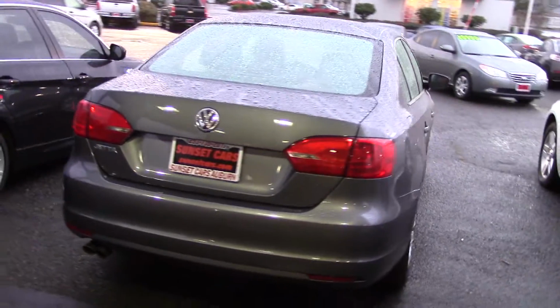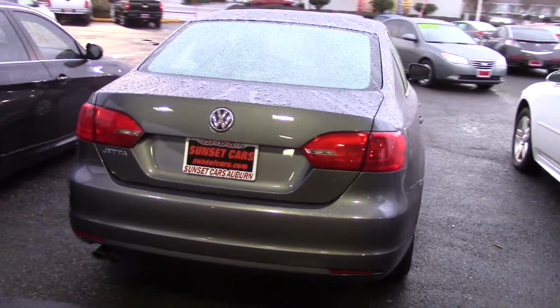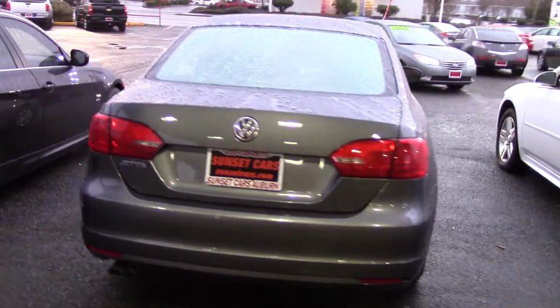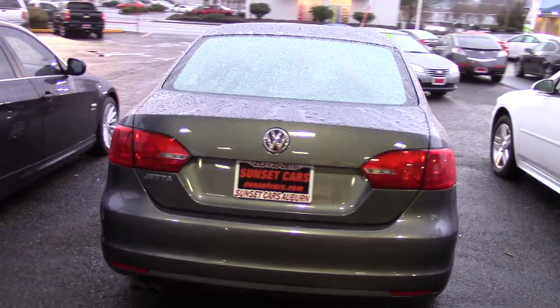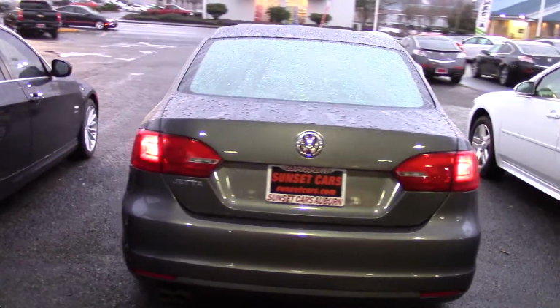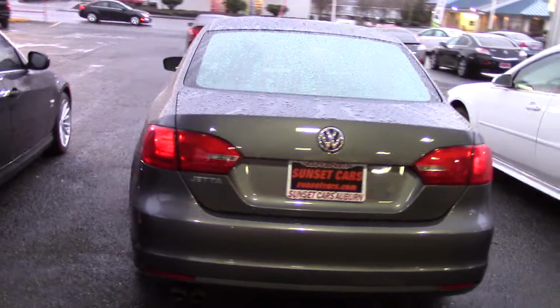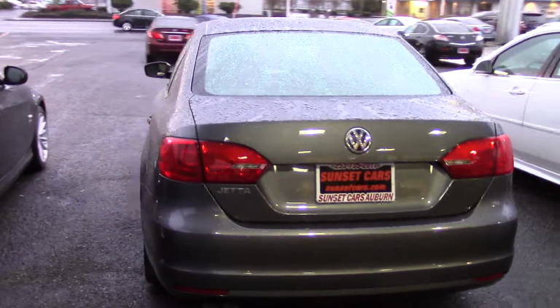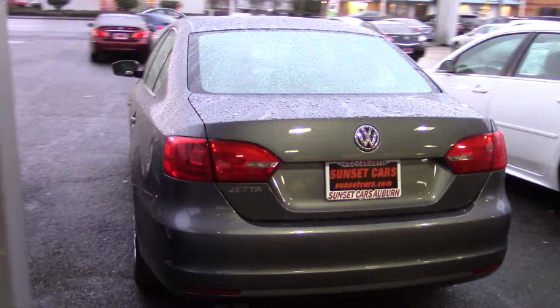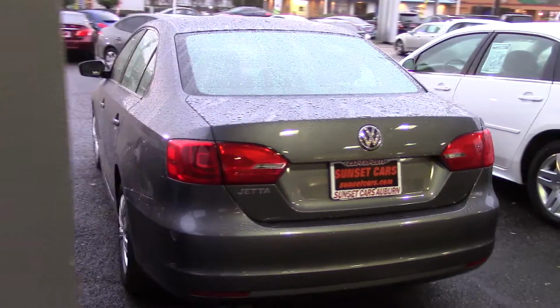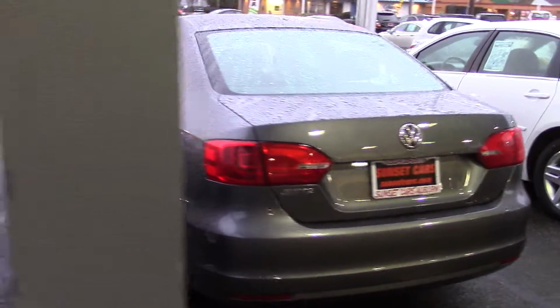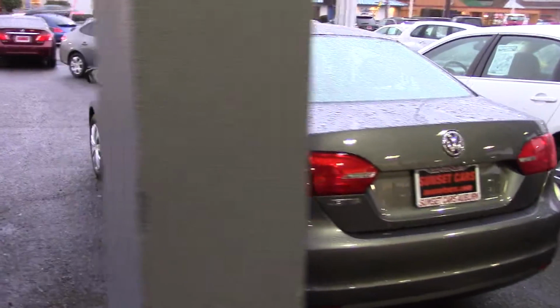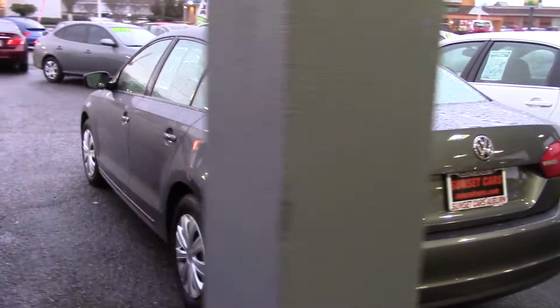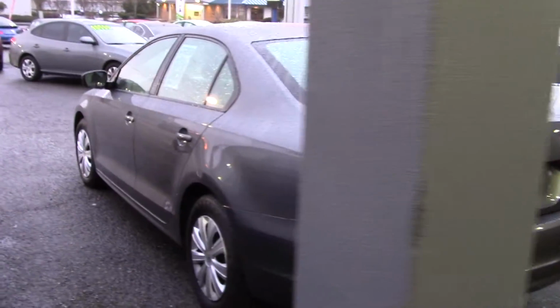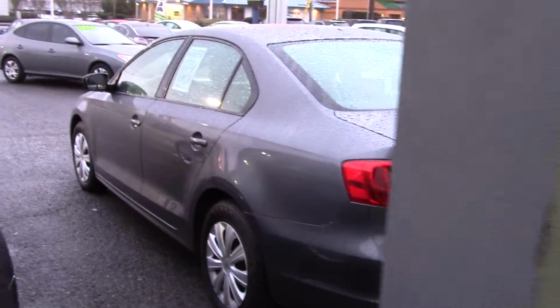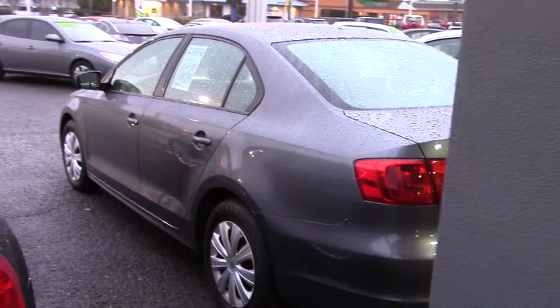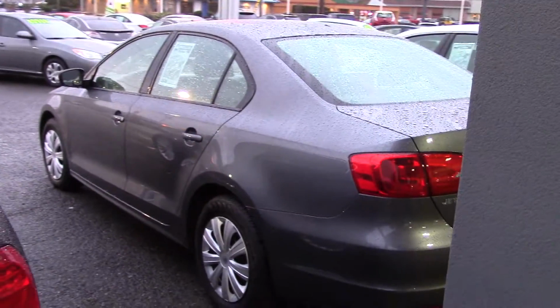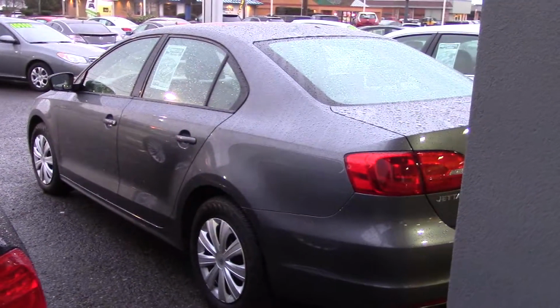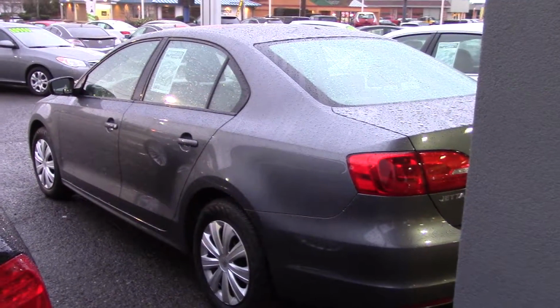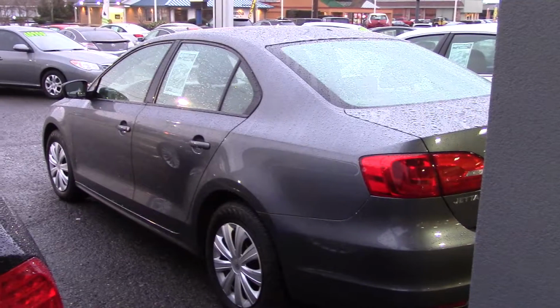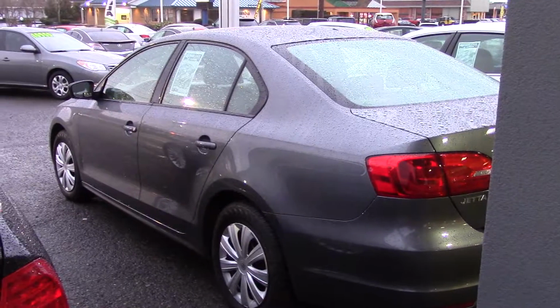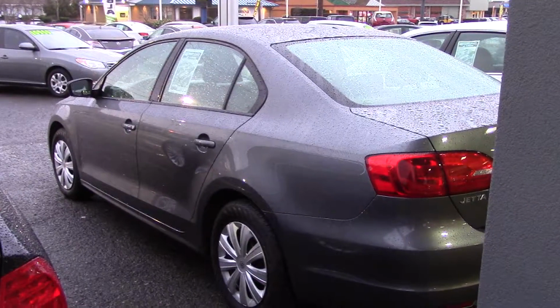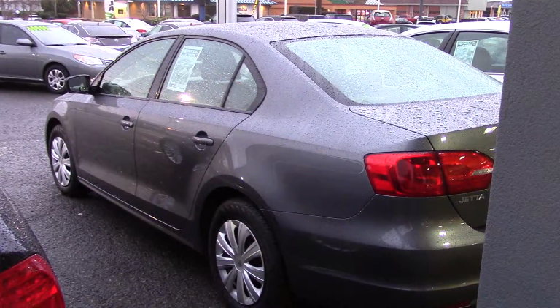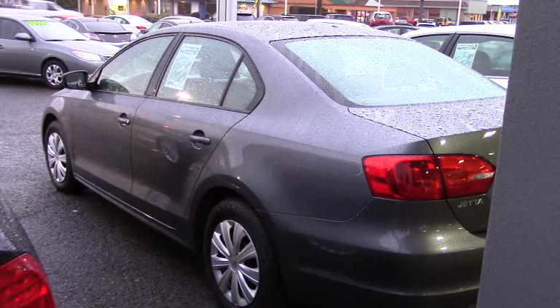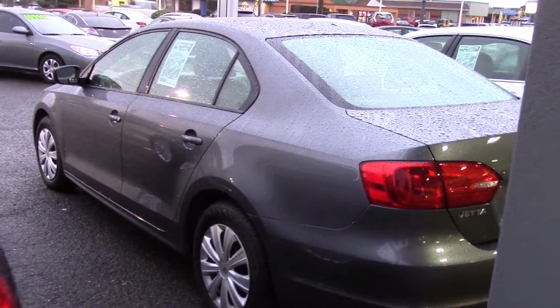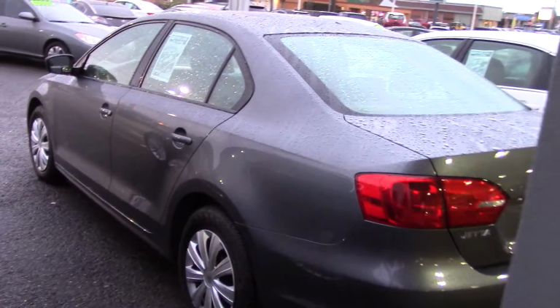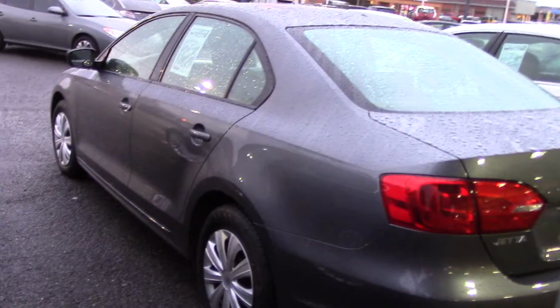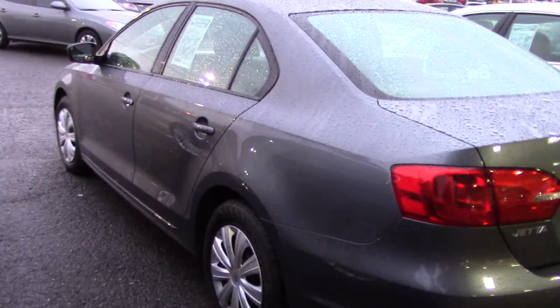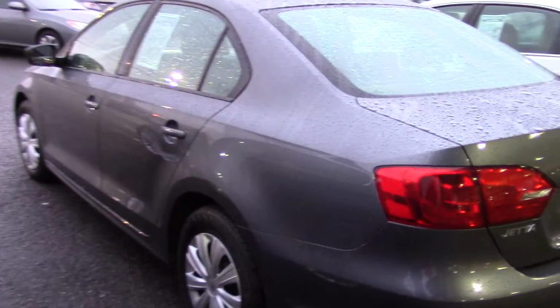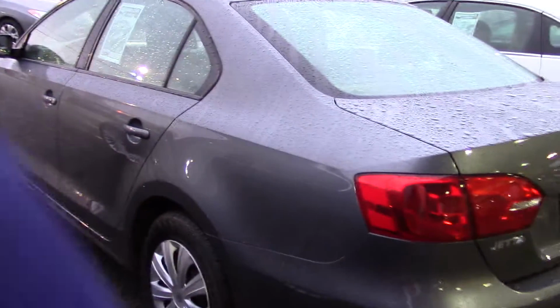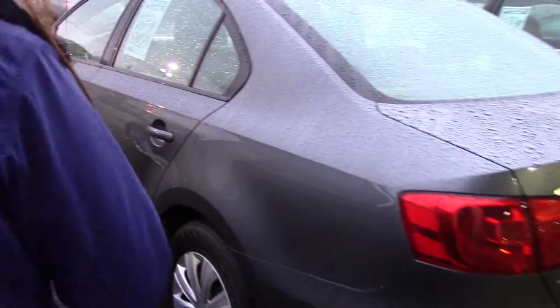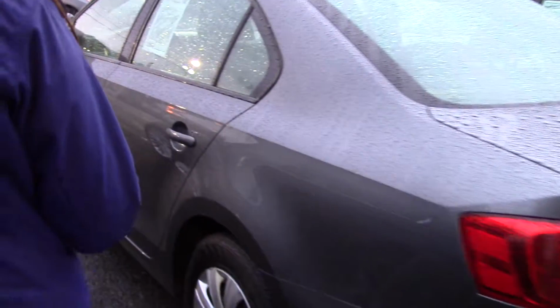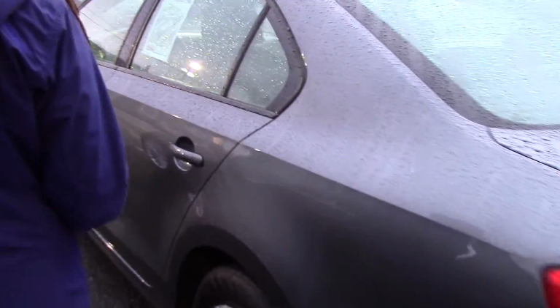It's got a lot of standard features. It has power options, shiftable automatic transmission, auxiliary audio input, and plenty of storage, along with 29 highway miles per gallon.